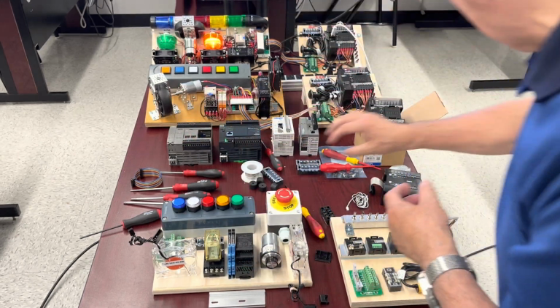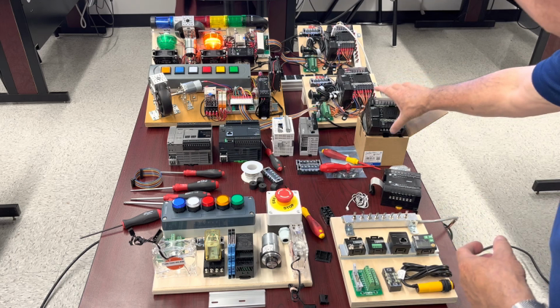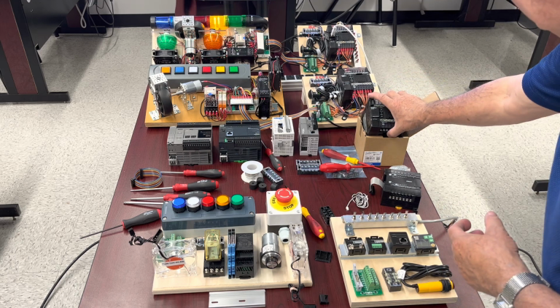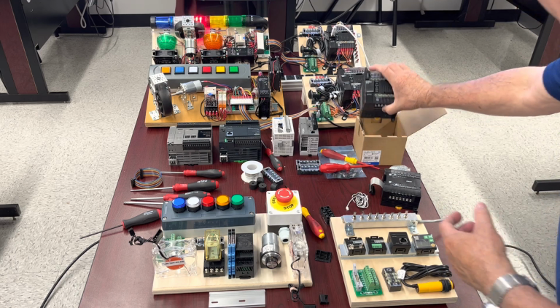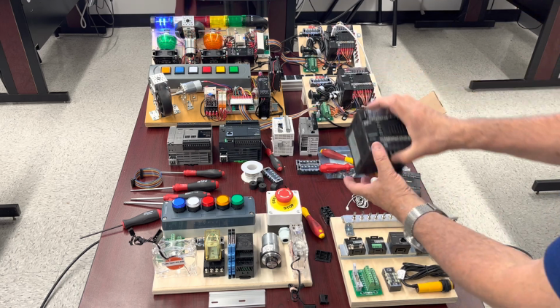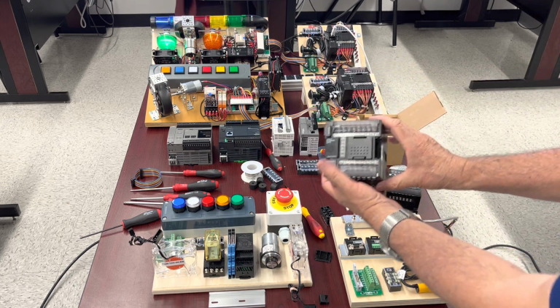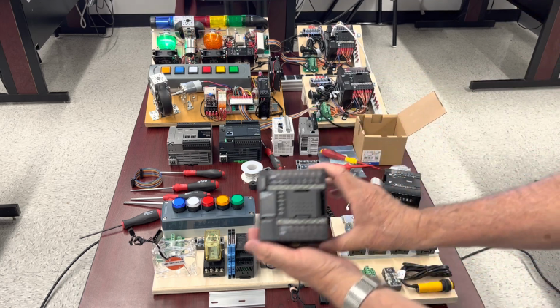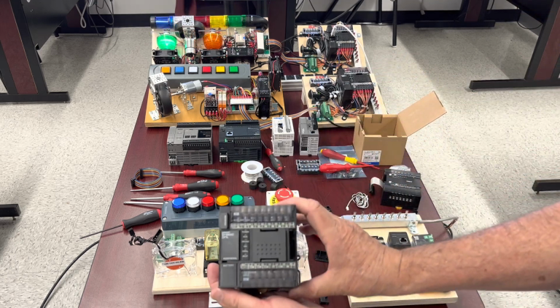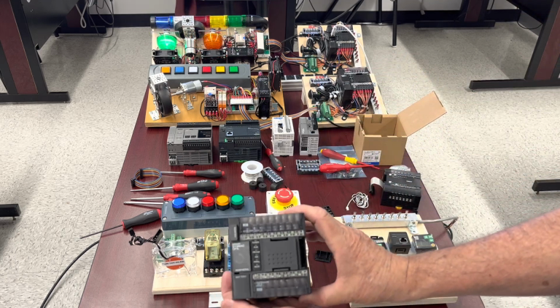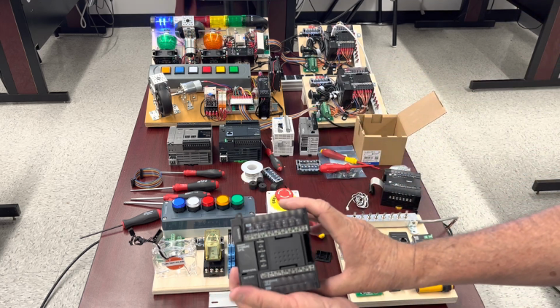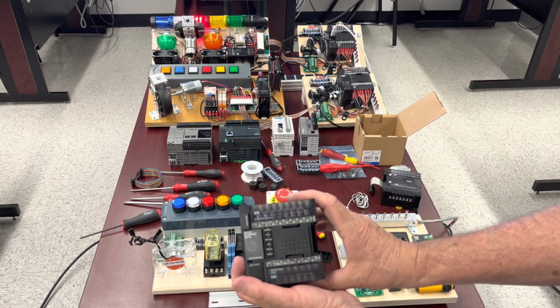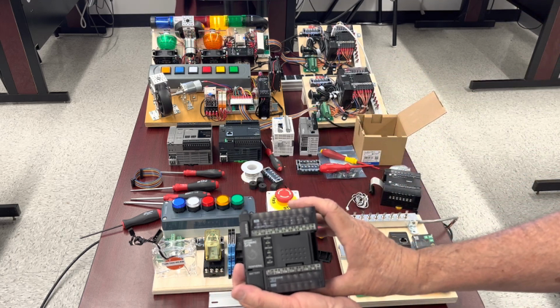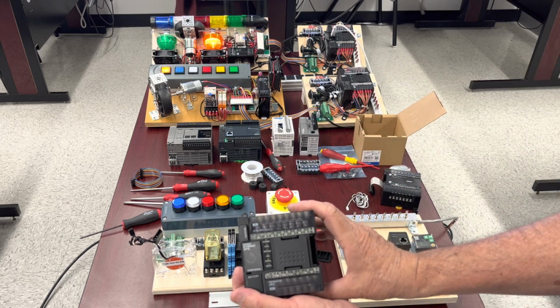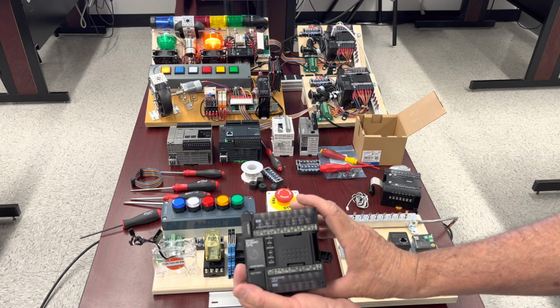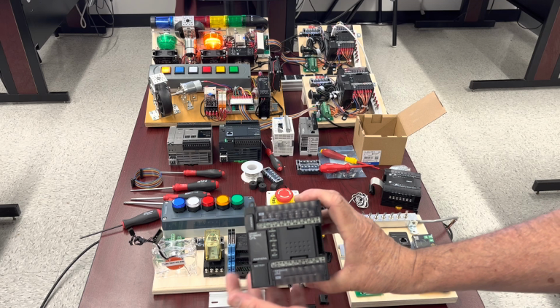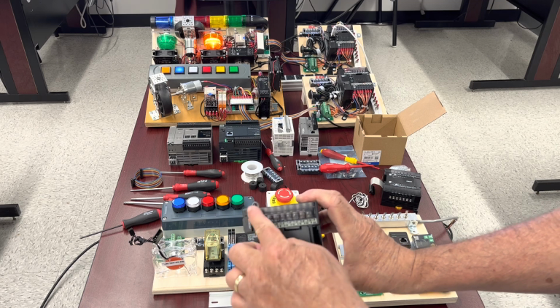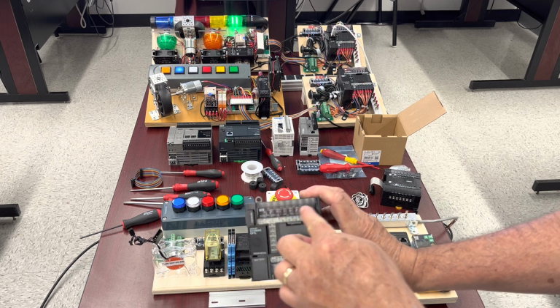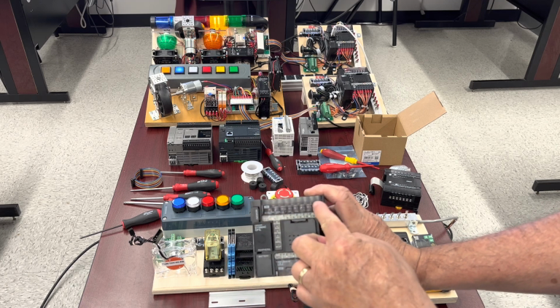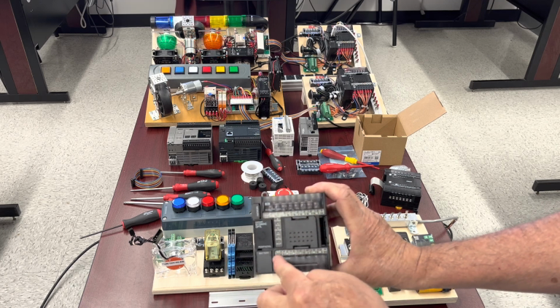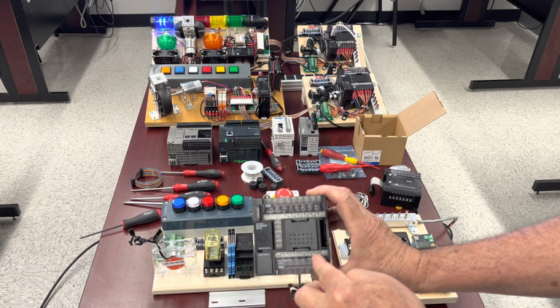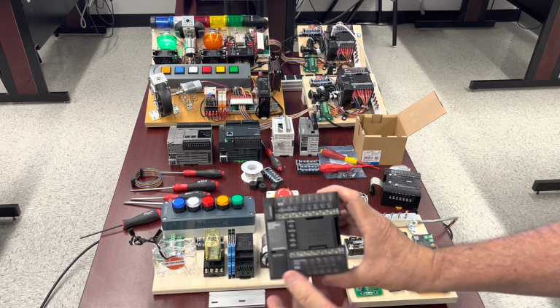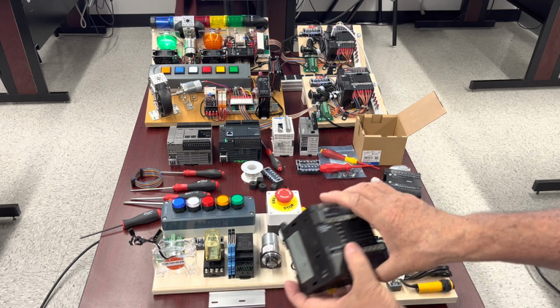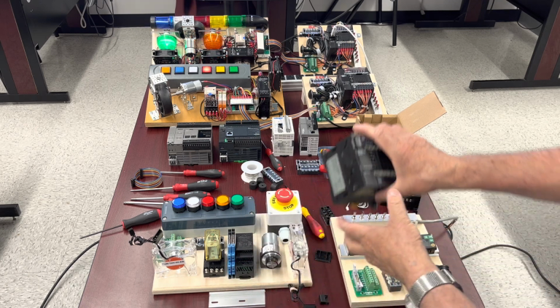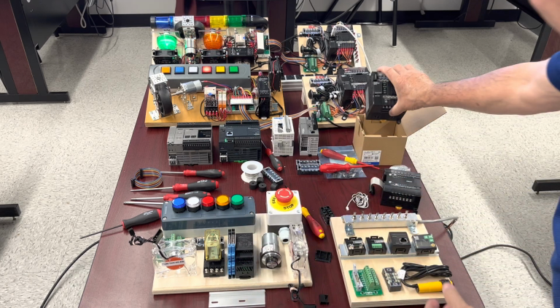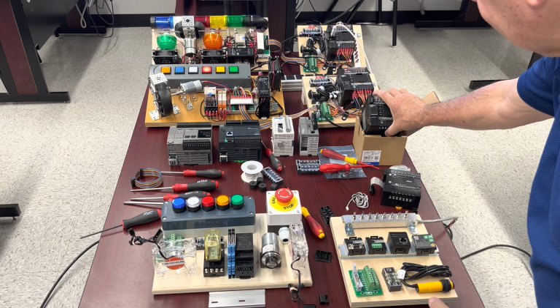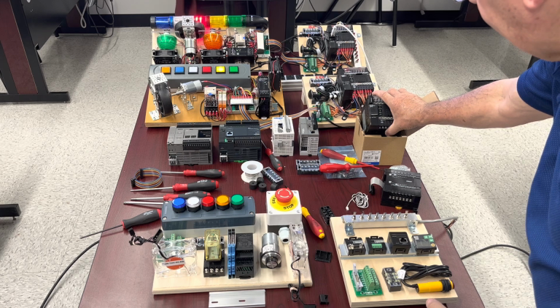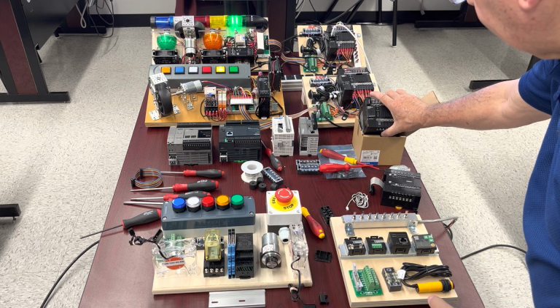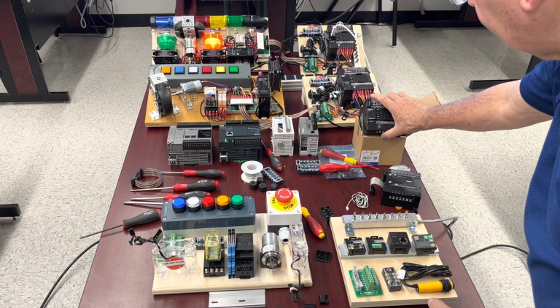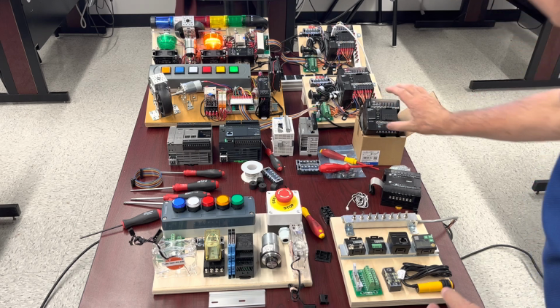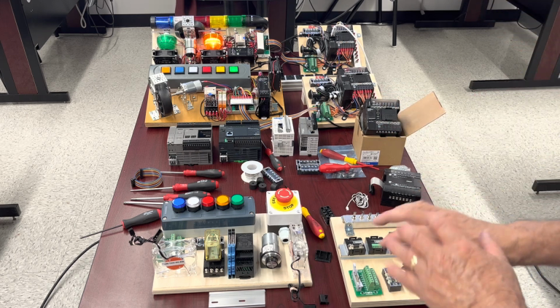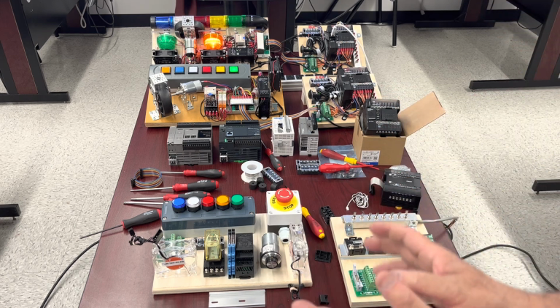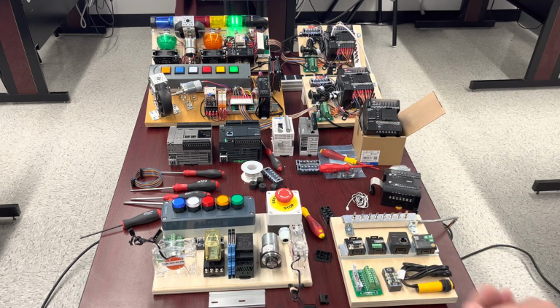Finally, our choice, taken out of the box: this is the CP-1L from Omron. This one has 12 inputs and 8 outputs. So, this is about the basic capability.